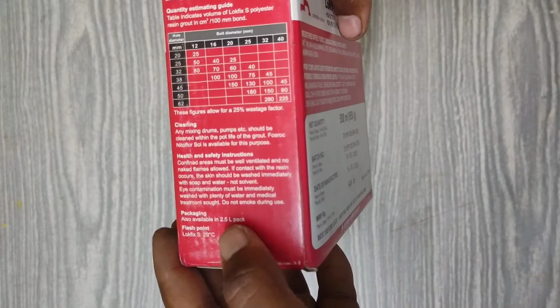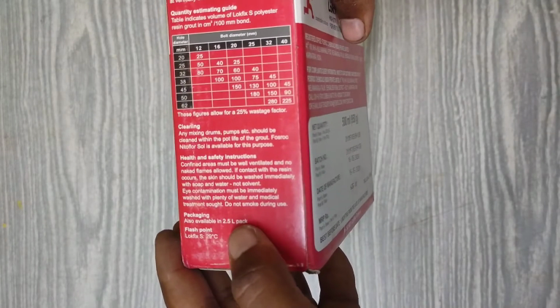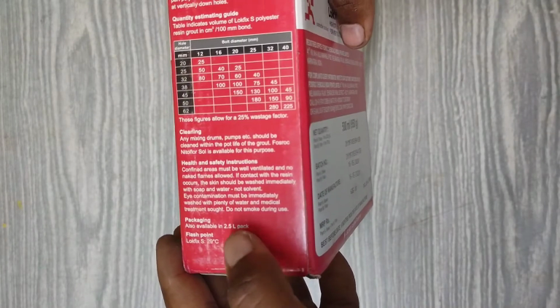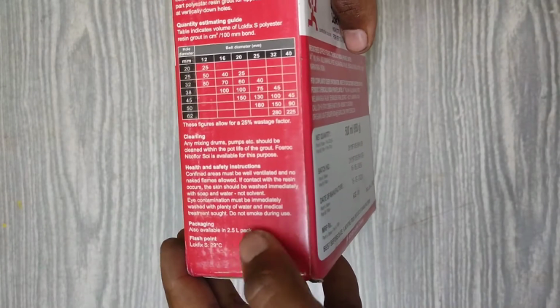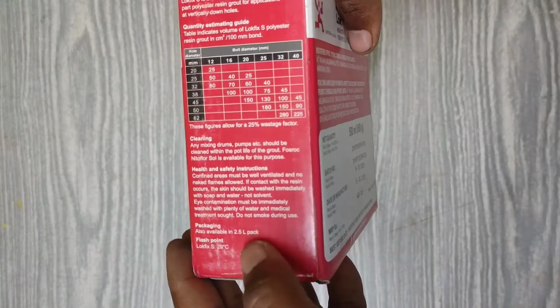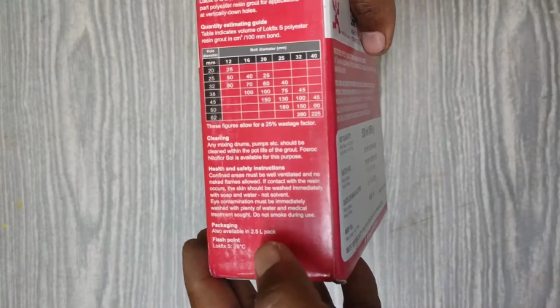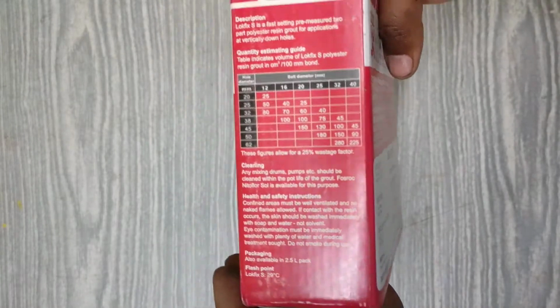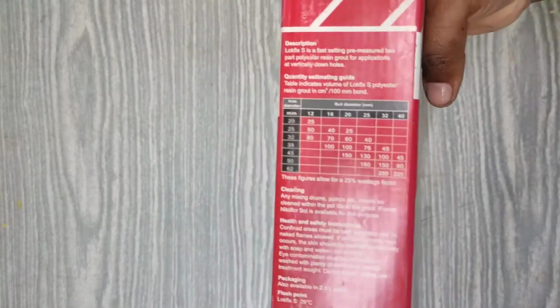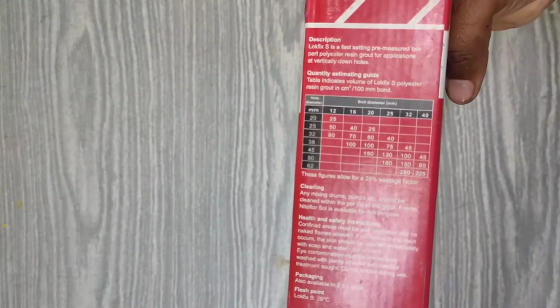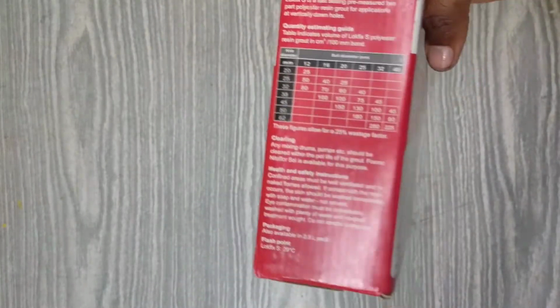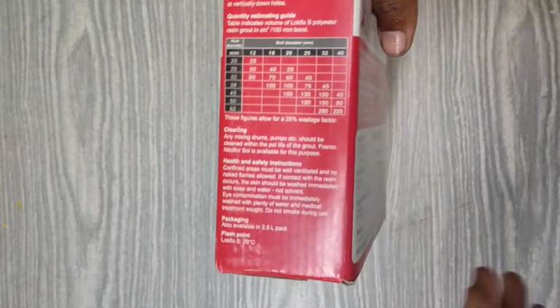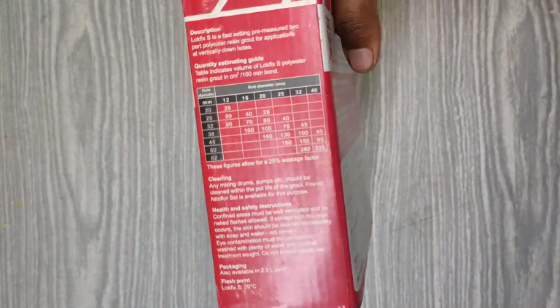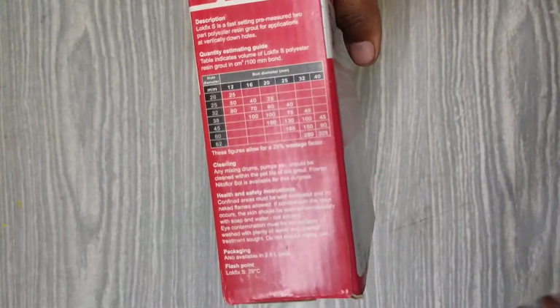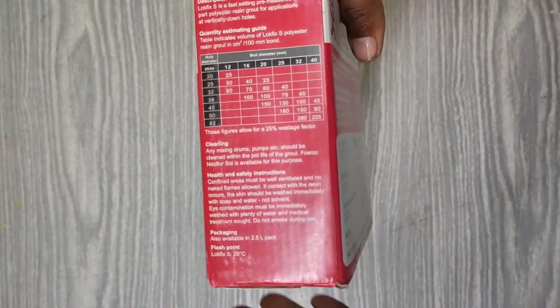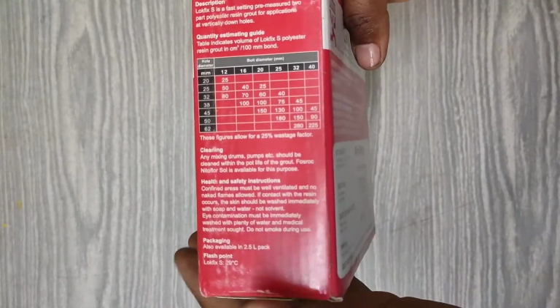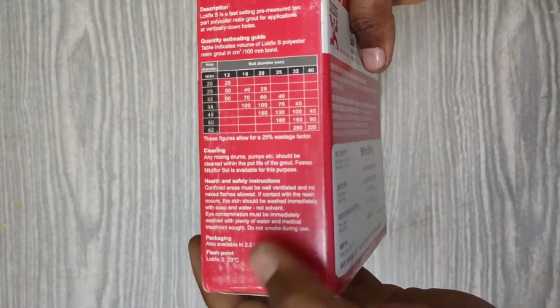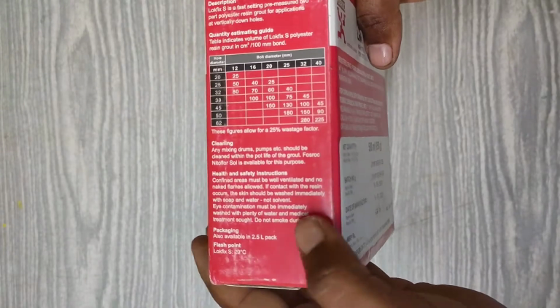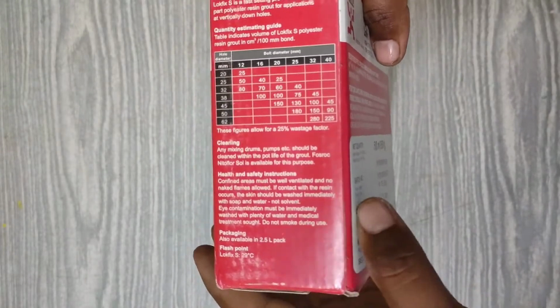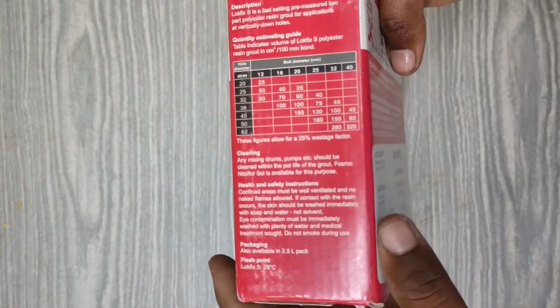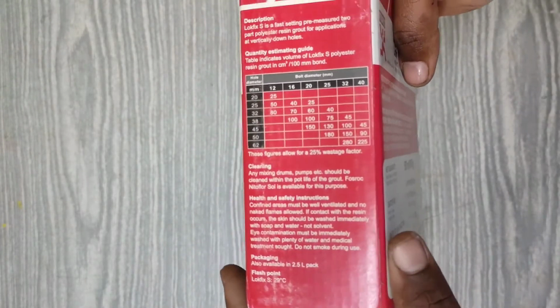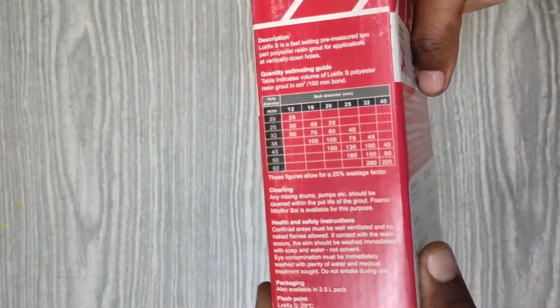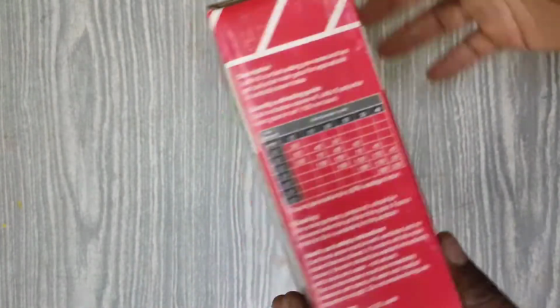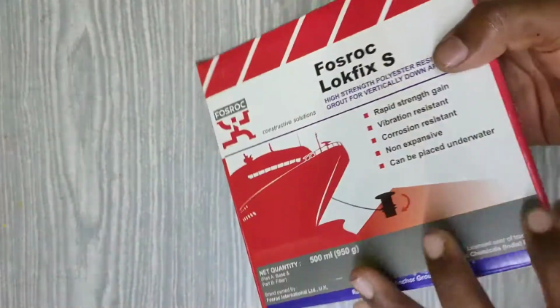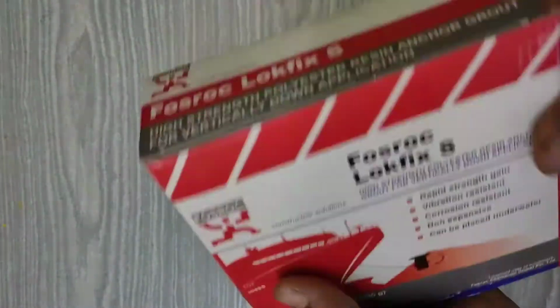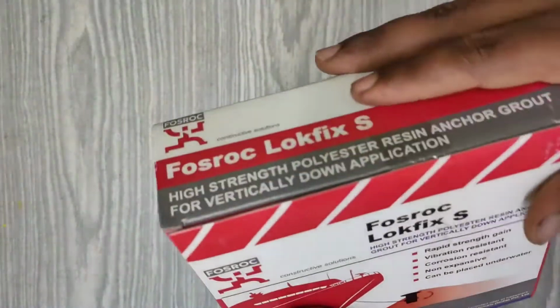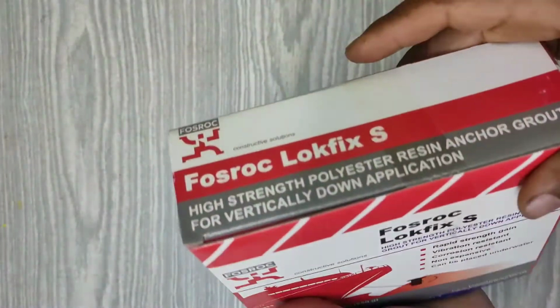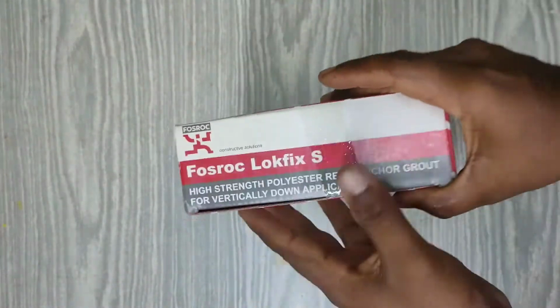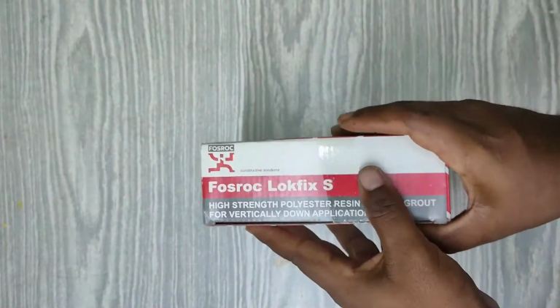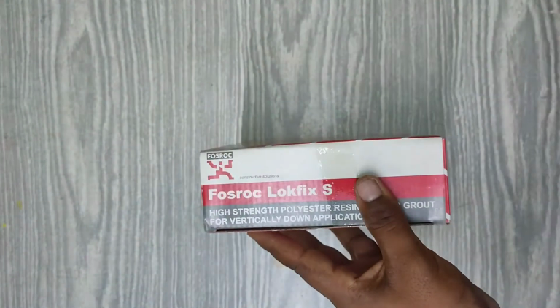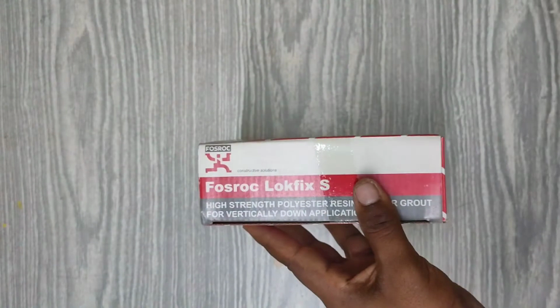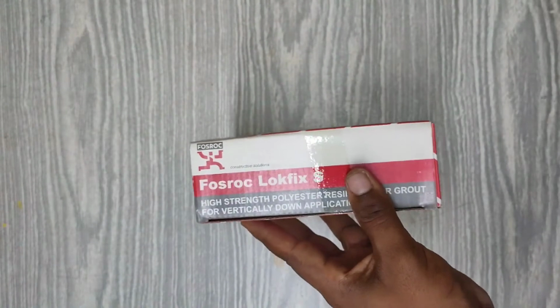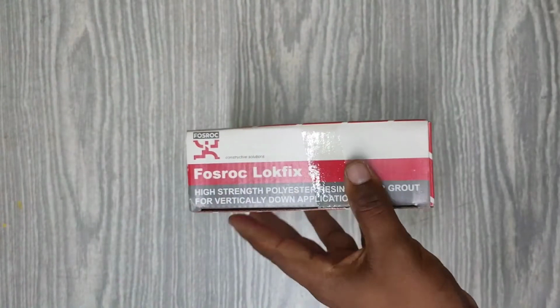This package is also available in a 2.5-liter pack, but due to COVID I wasn't able to buy the 2.5-liter pack, so I only got this one. Now let's unbox this.